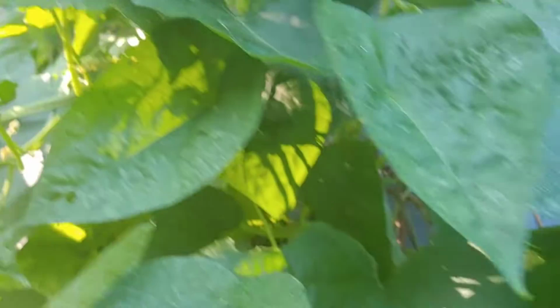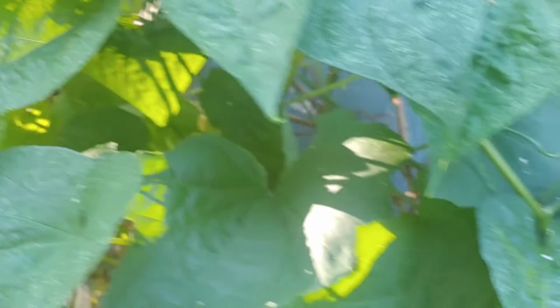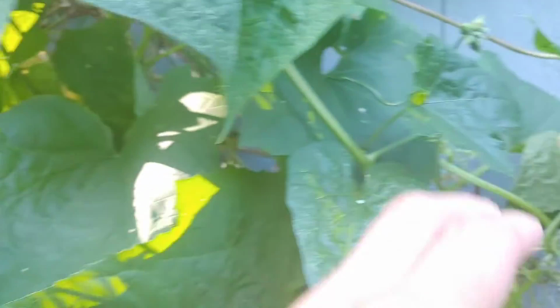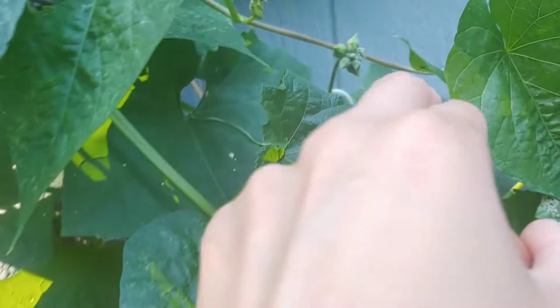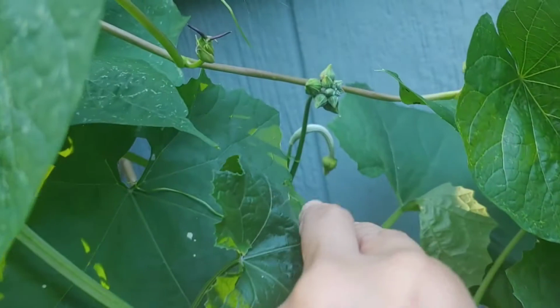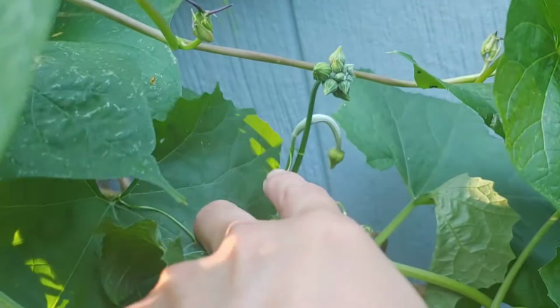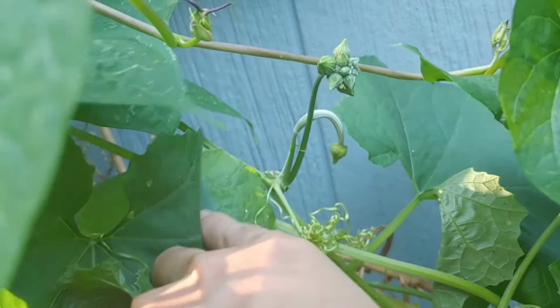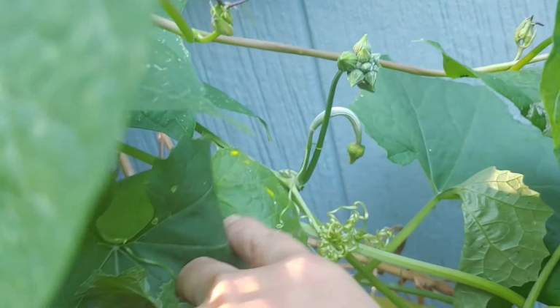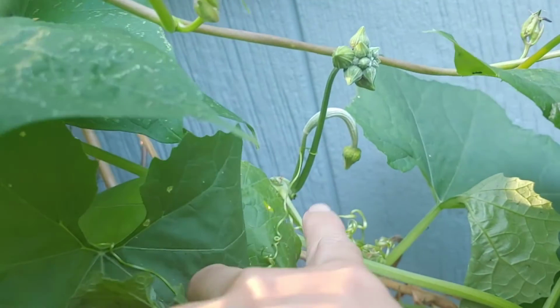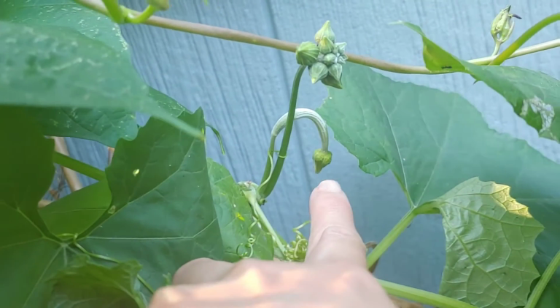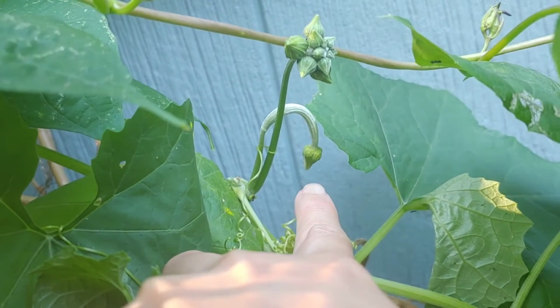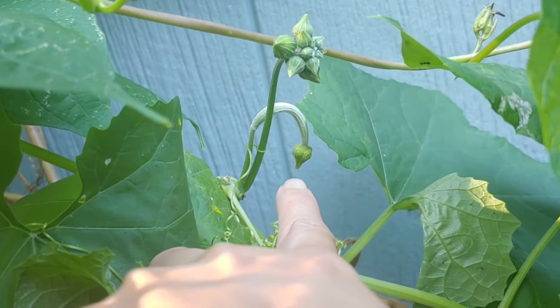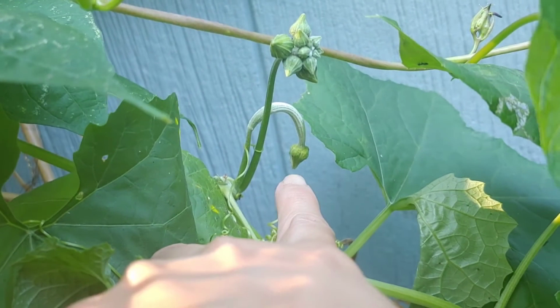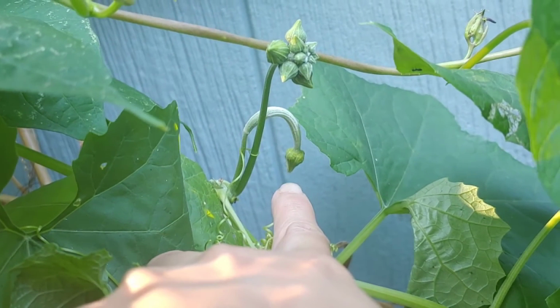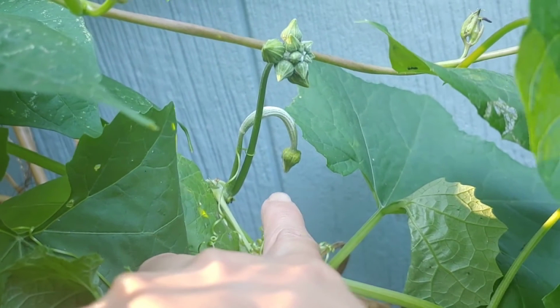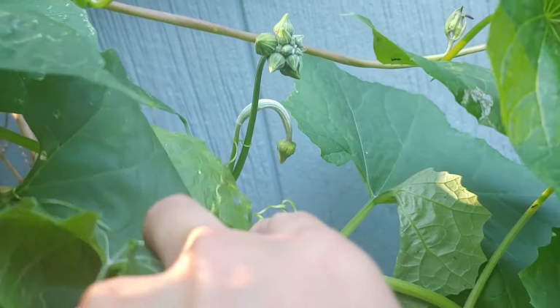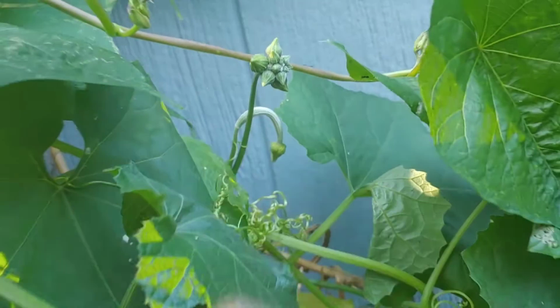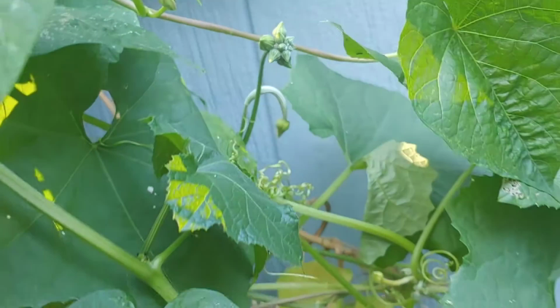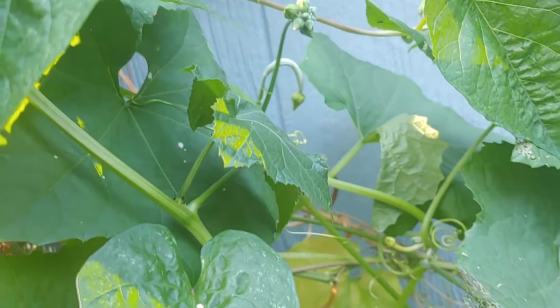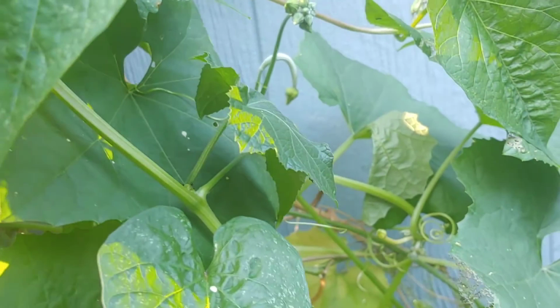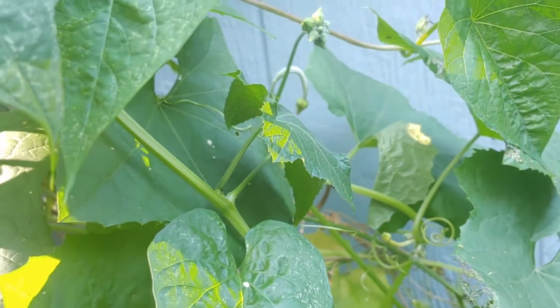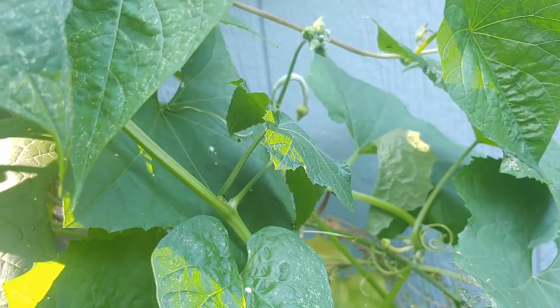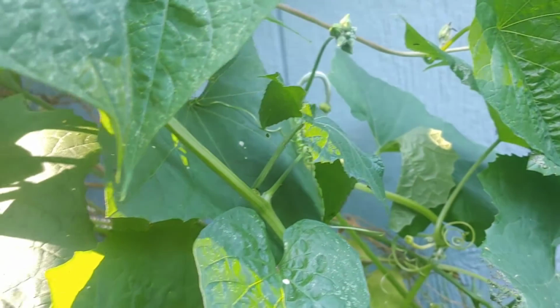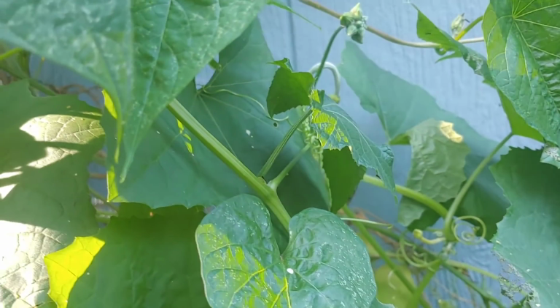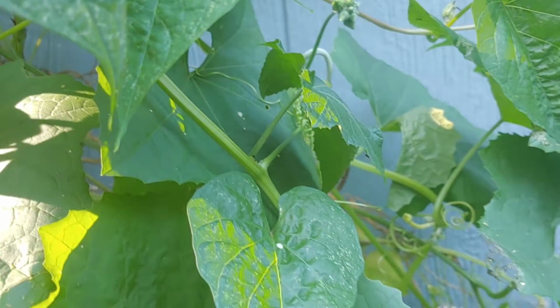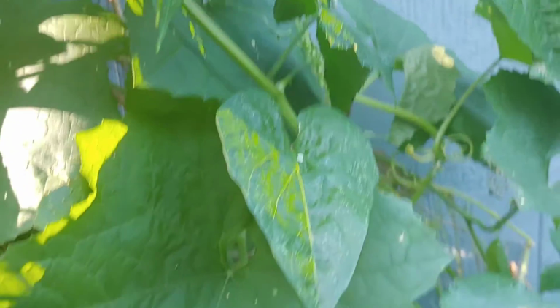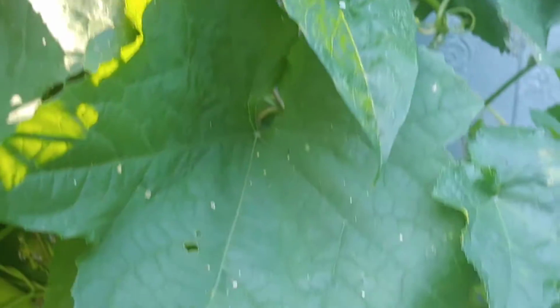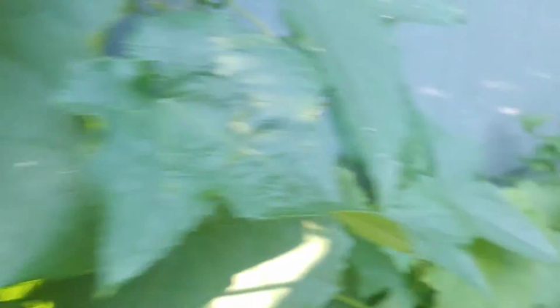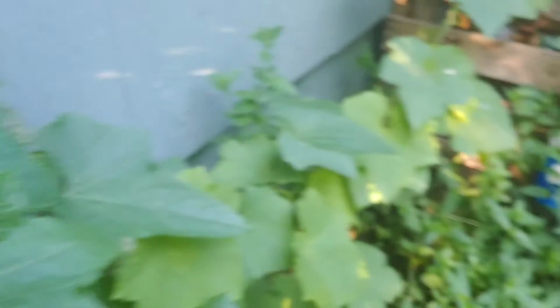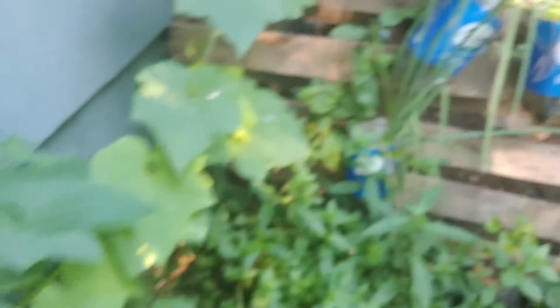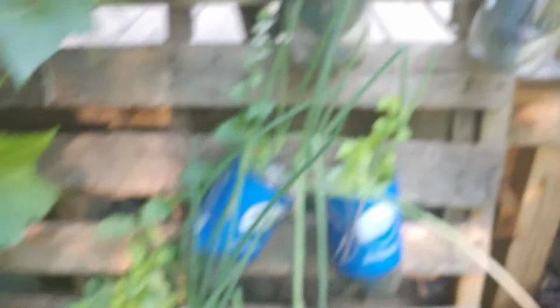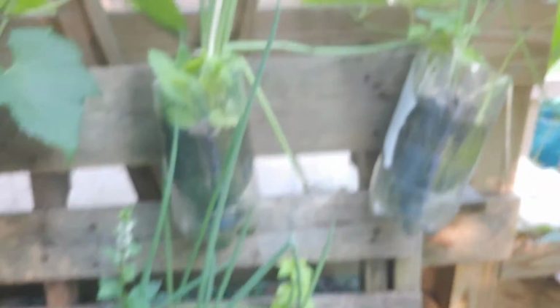And I'm going to show you what the female flower looks like again. Right there — so that's what it looks like, and it's by itself. Oh my goodness. Surprisingly.